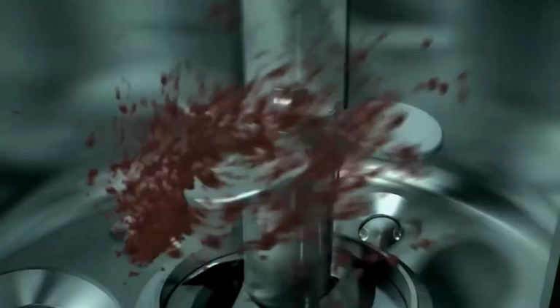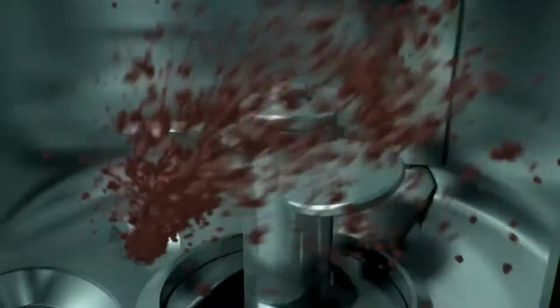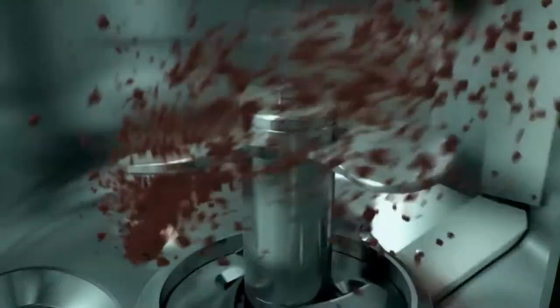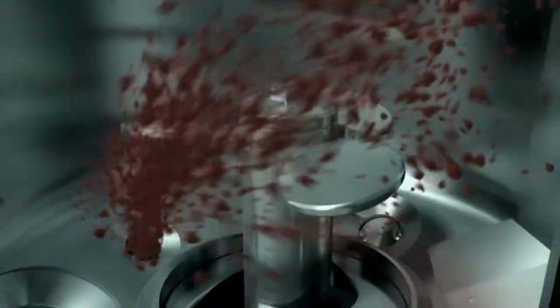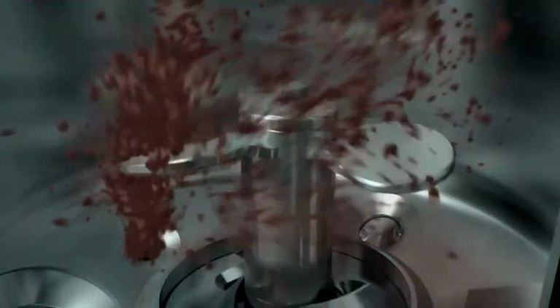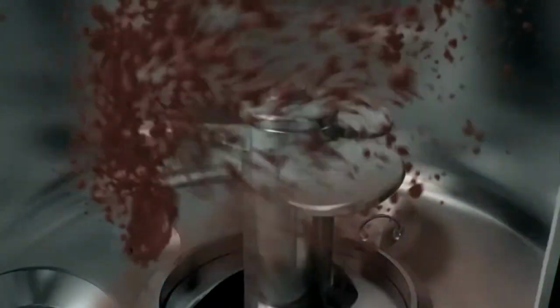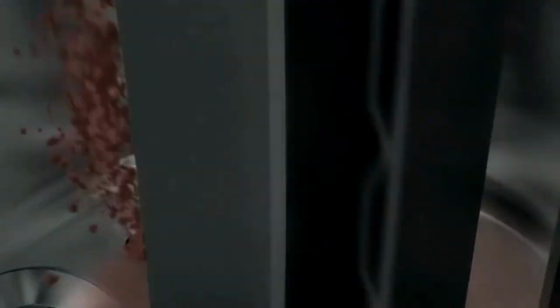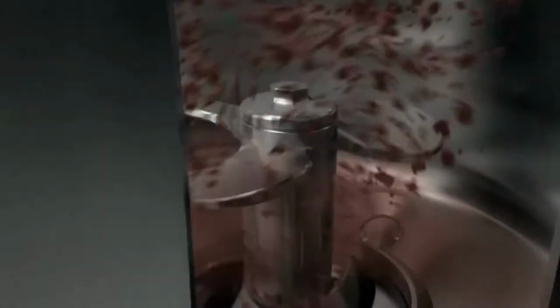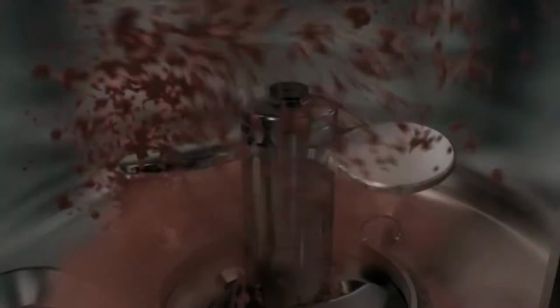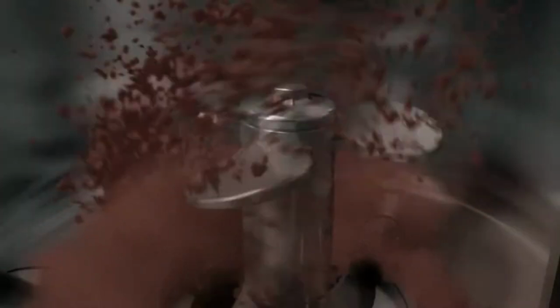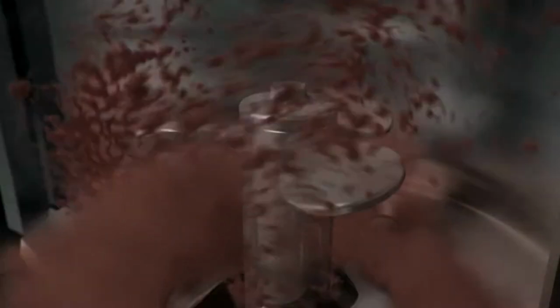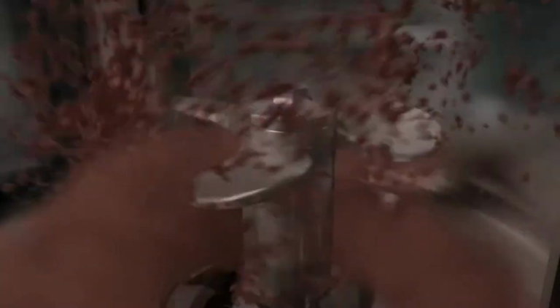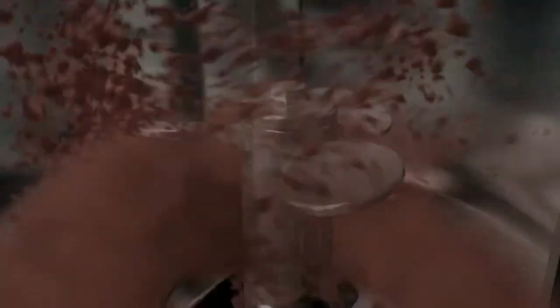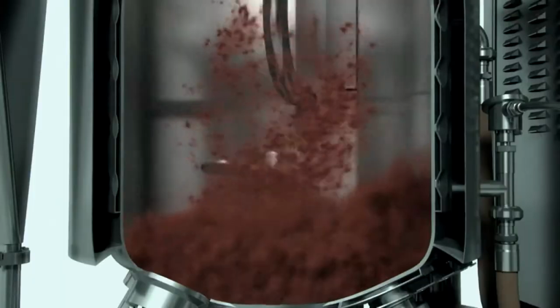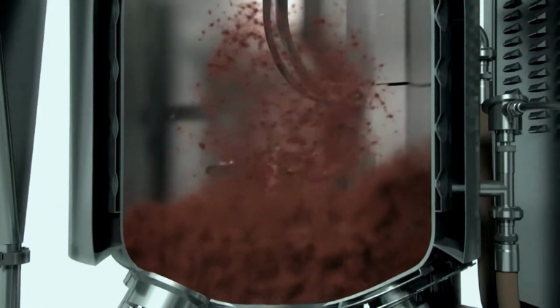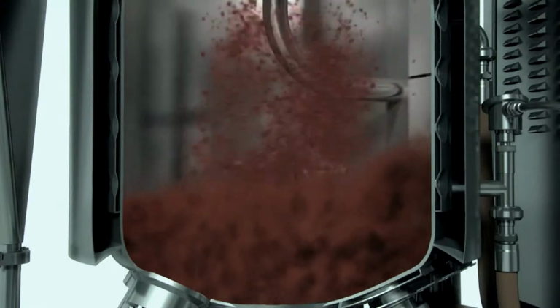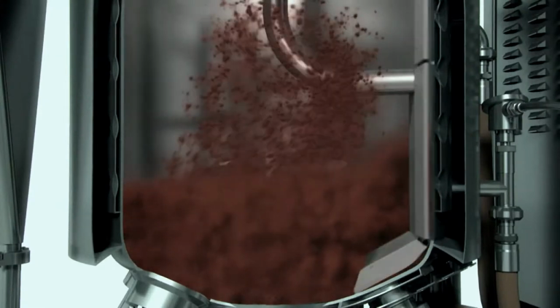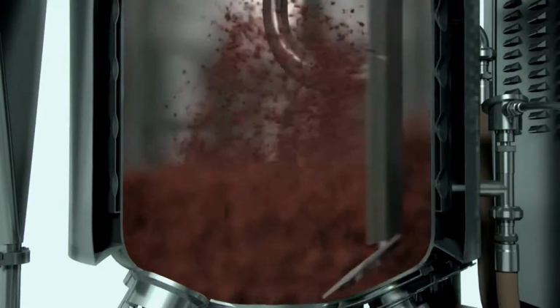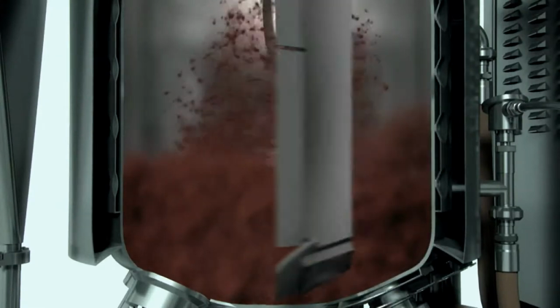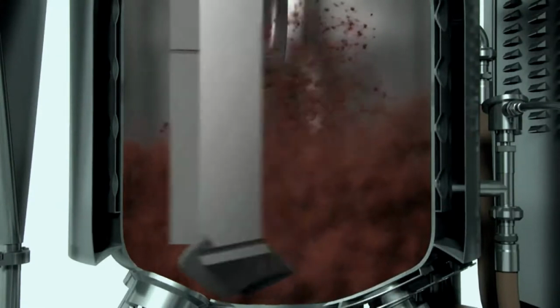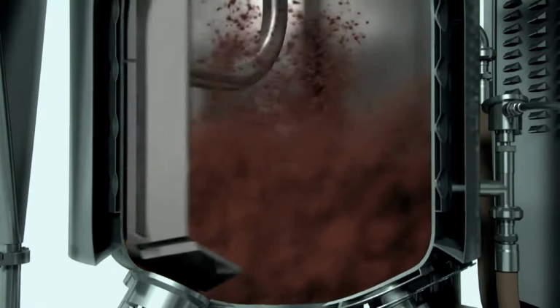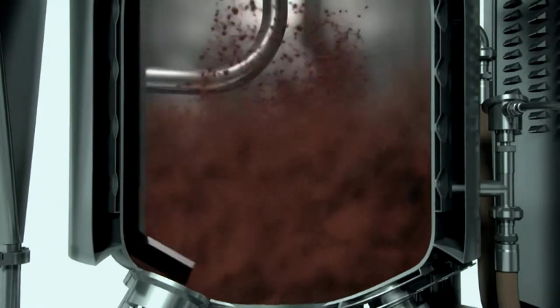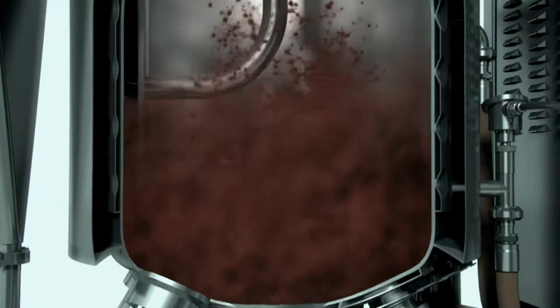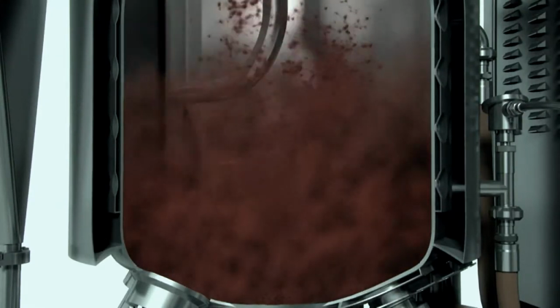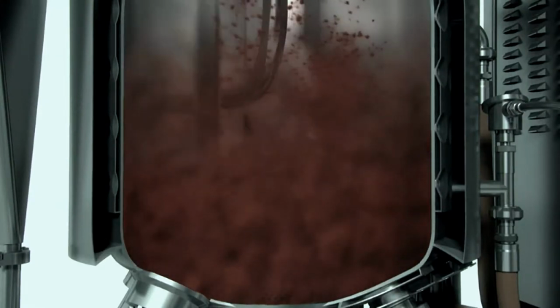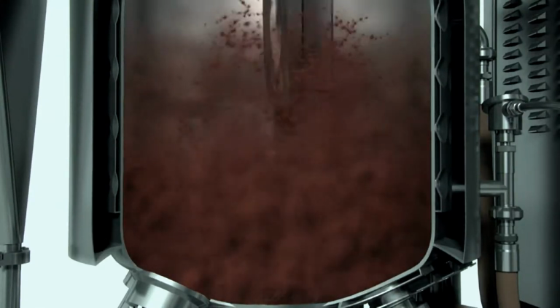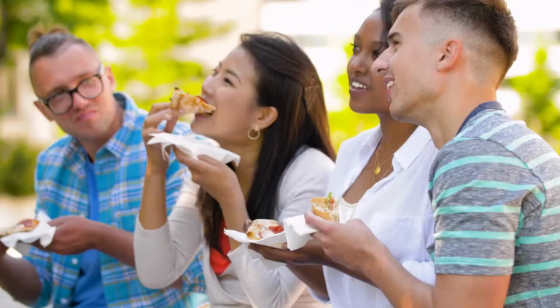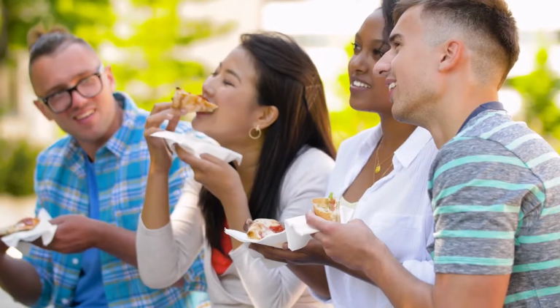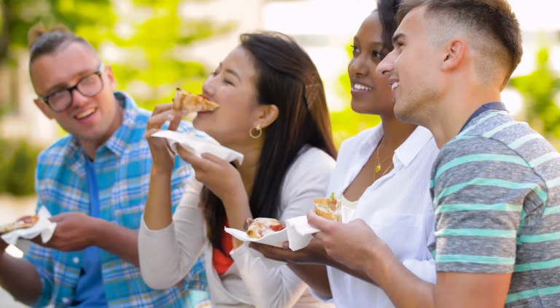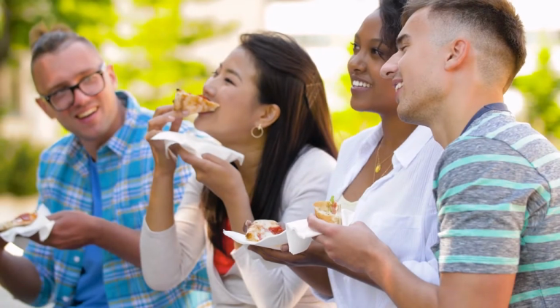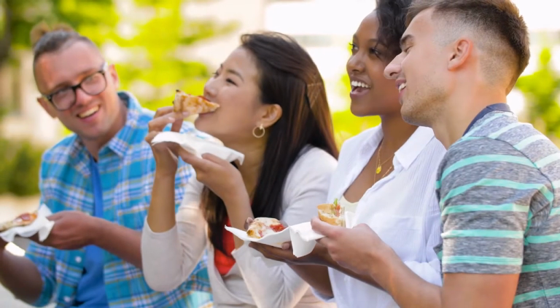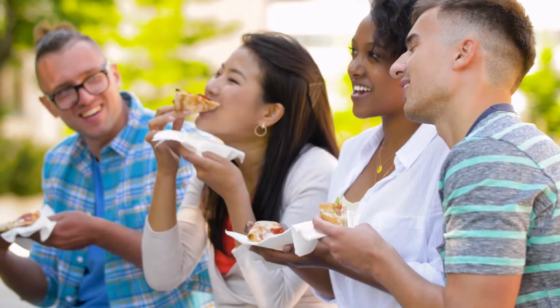Then, choose a mixer that prevents sedimentation and separation to give you a homogeneous sauce with a smooth and satisfying mouthfeel.